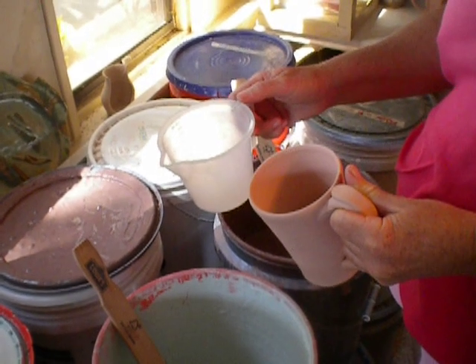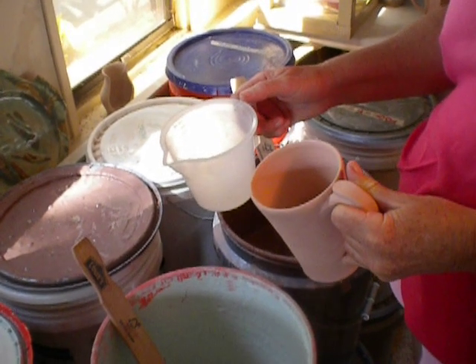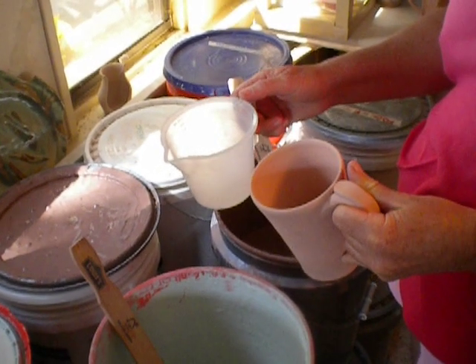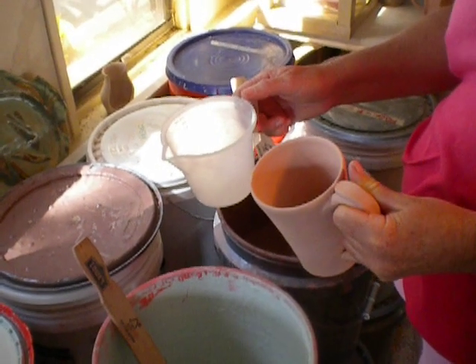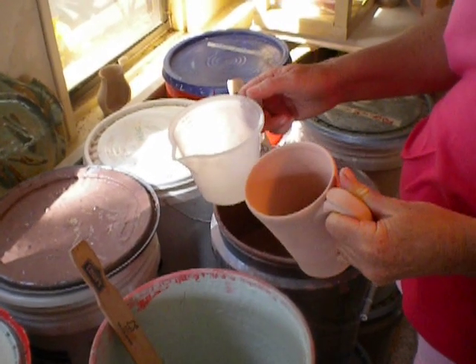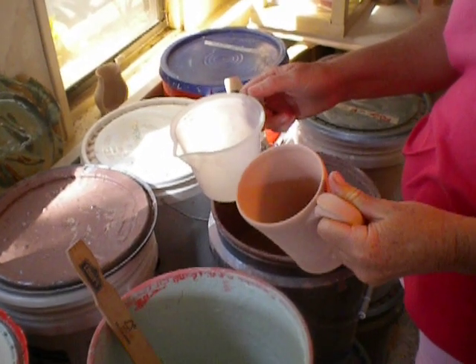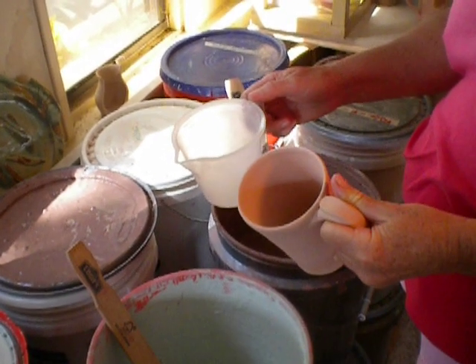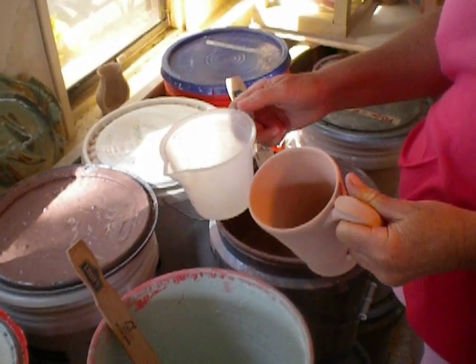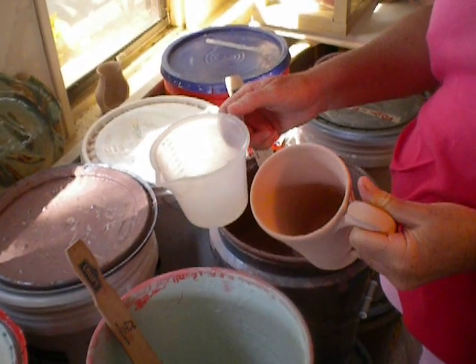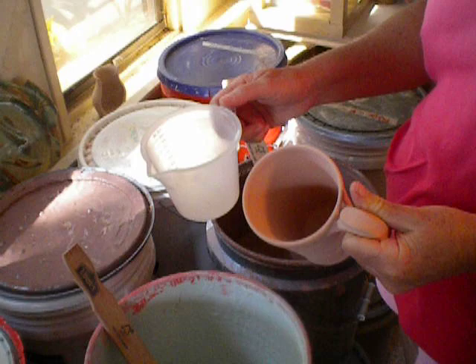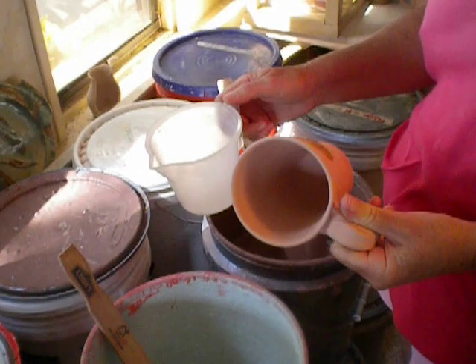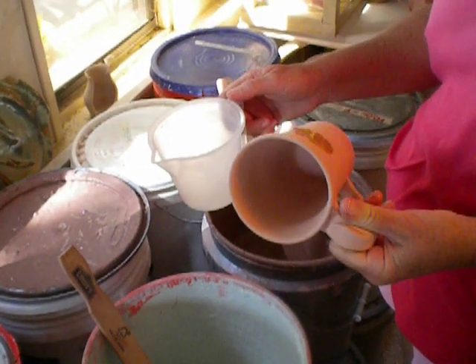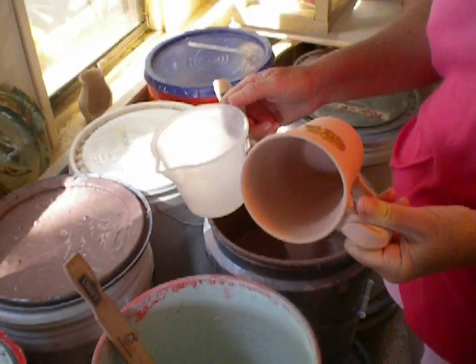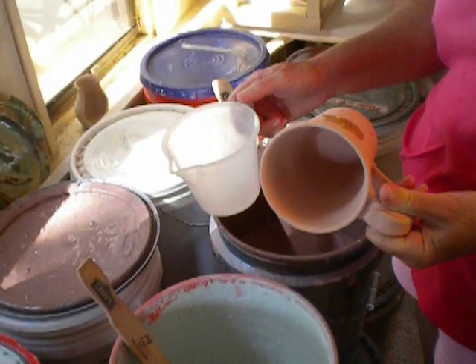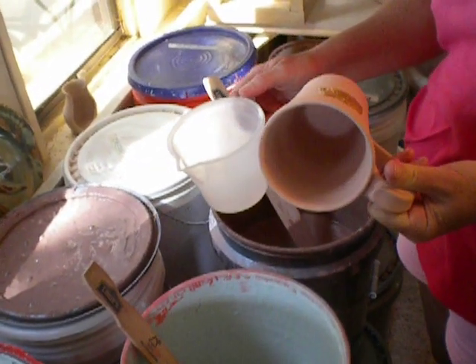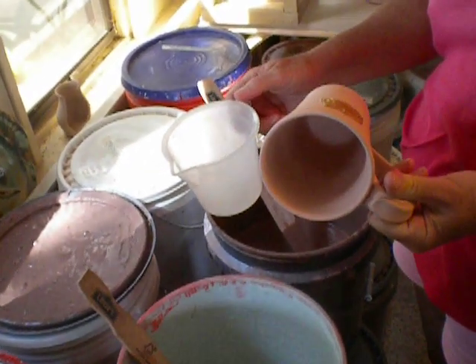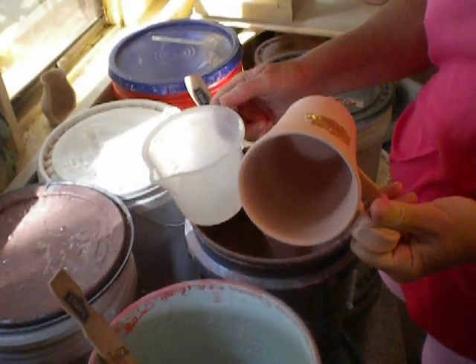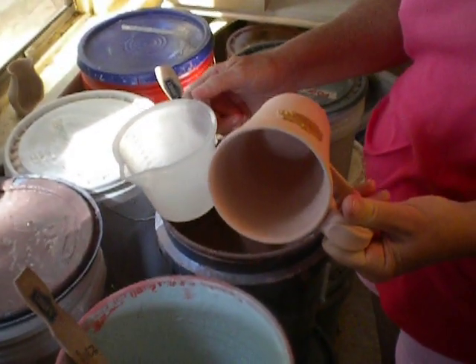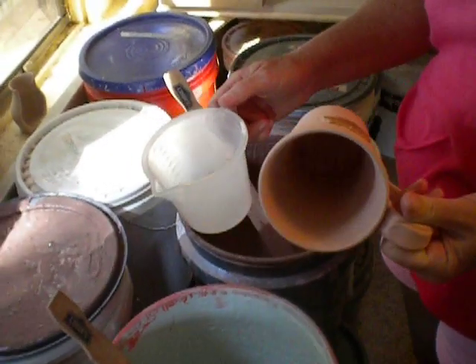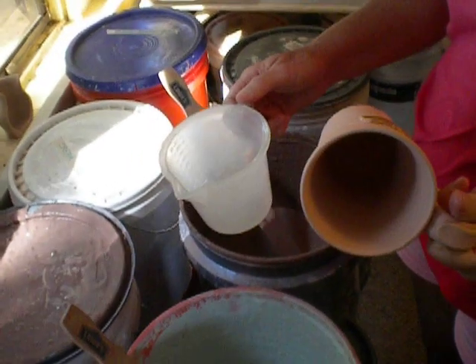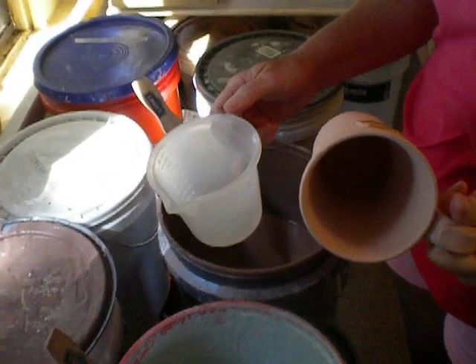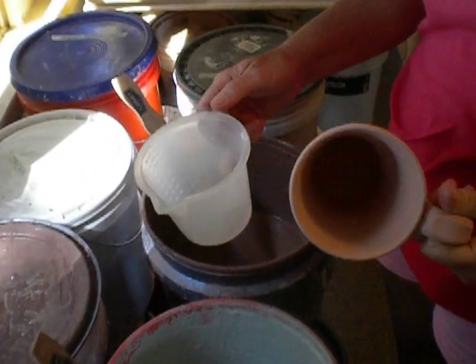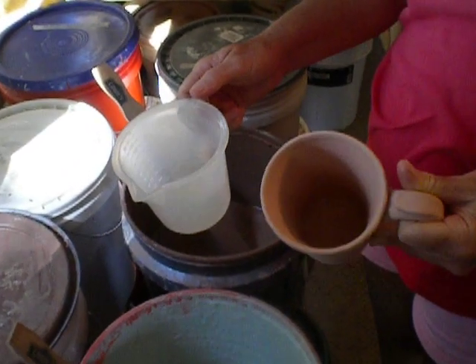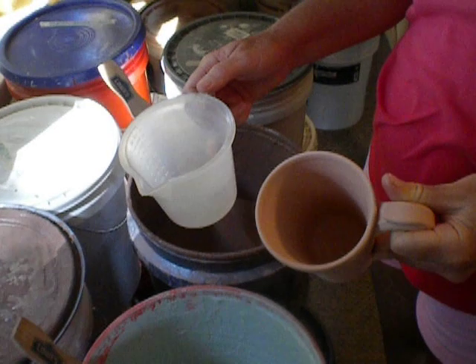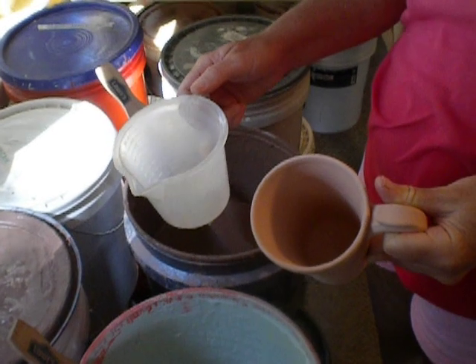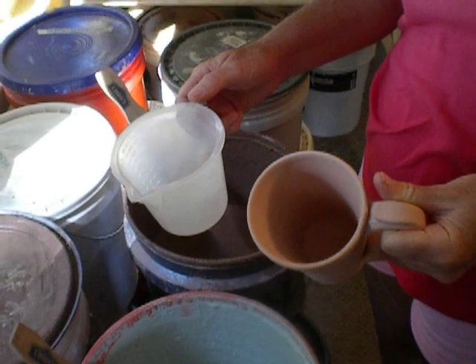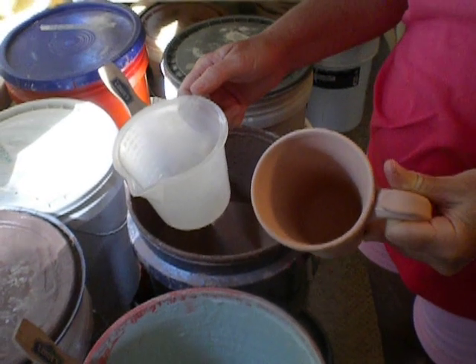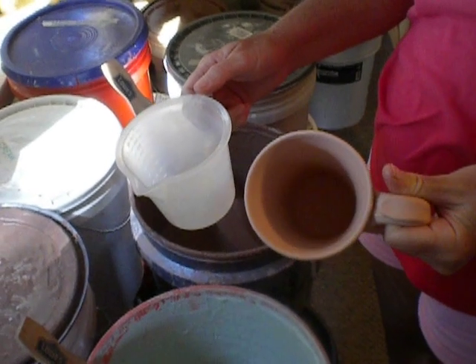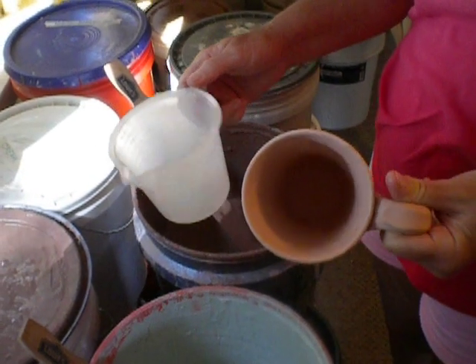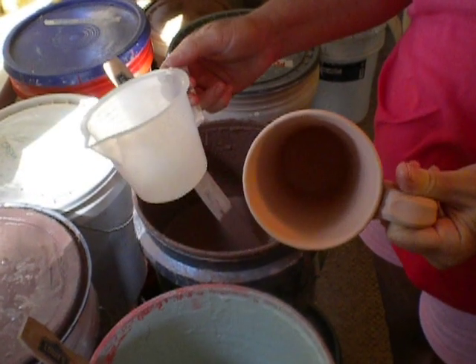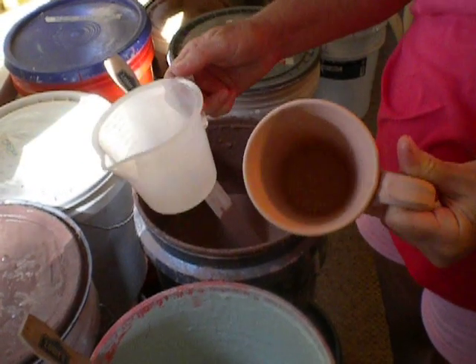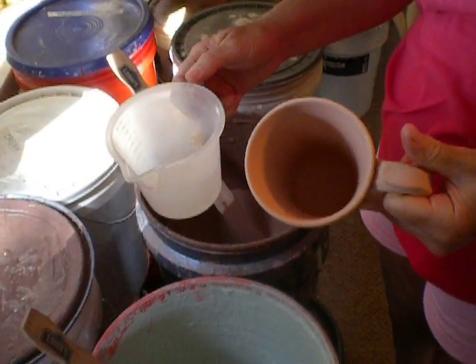Hi, everybody. I'm going to demonstrate very quickly how I glaze a mug. I really don't do anything special — what's special is that I've done it so many times that I know what works now.